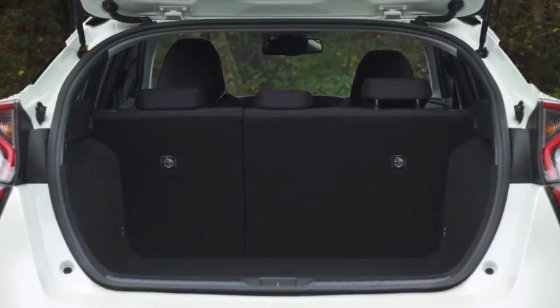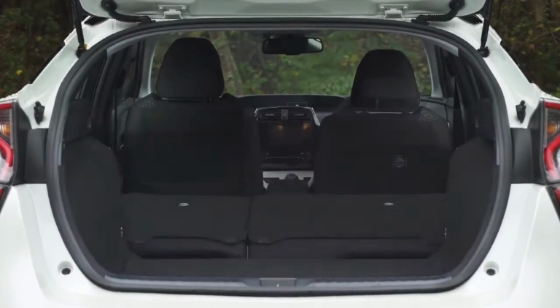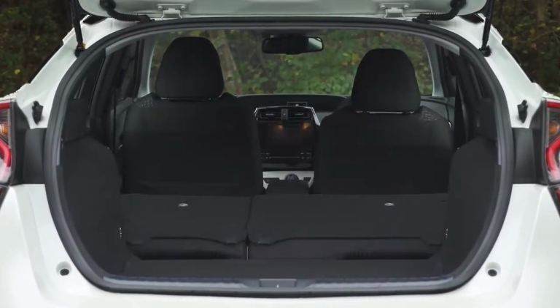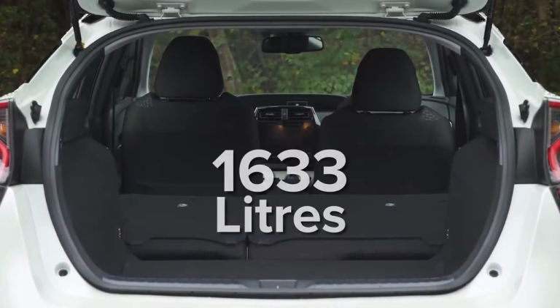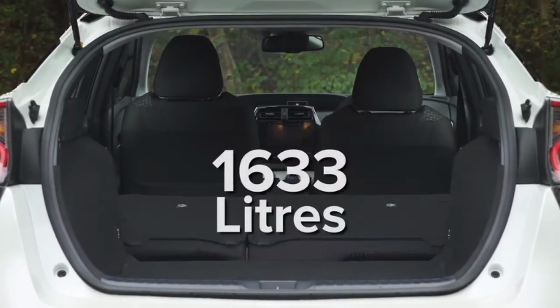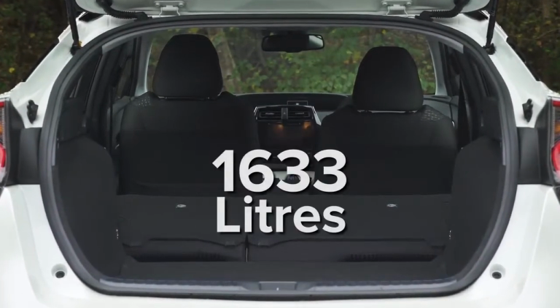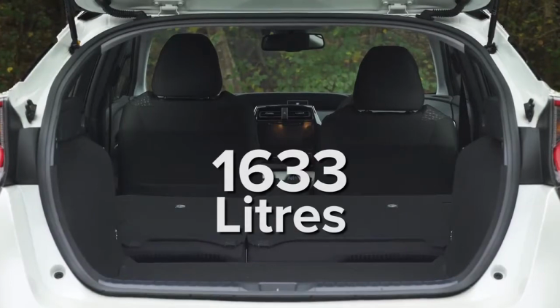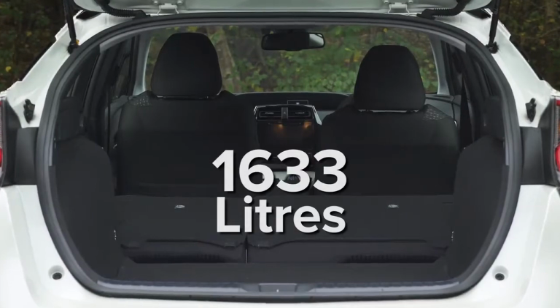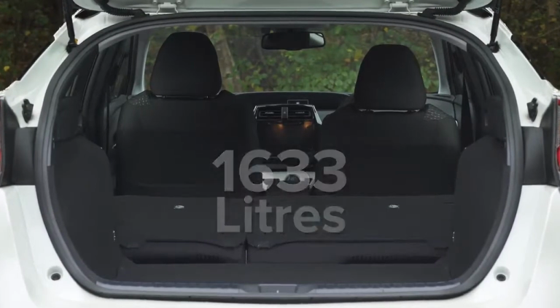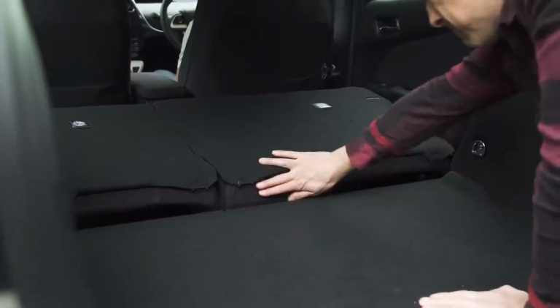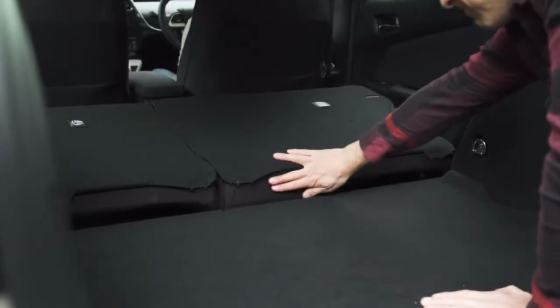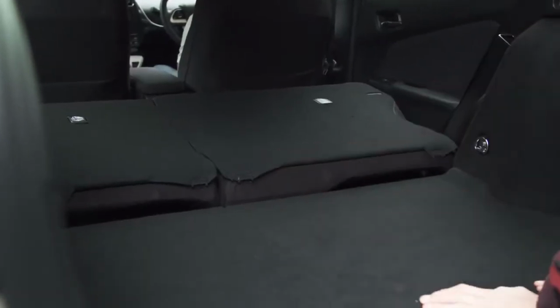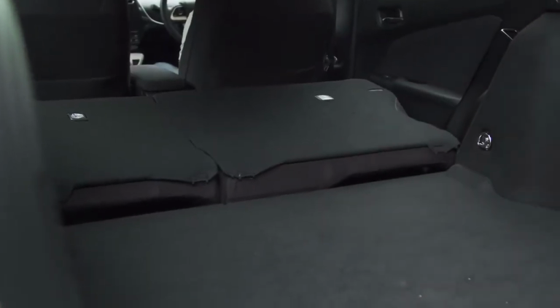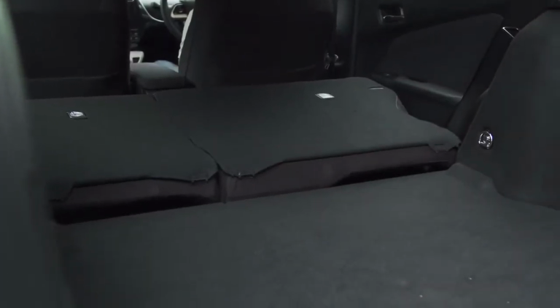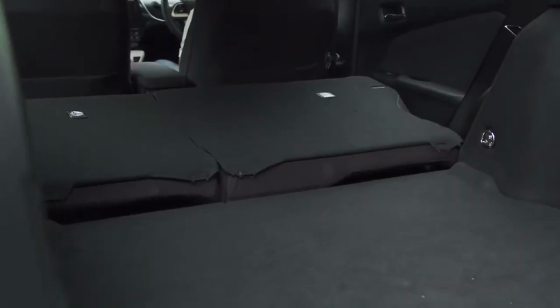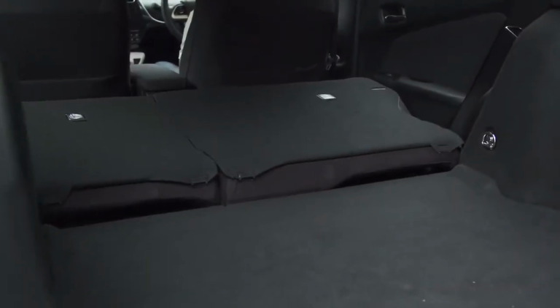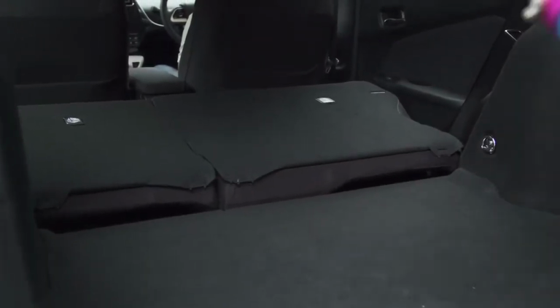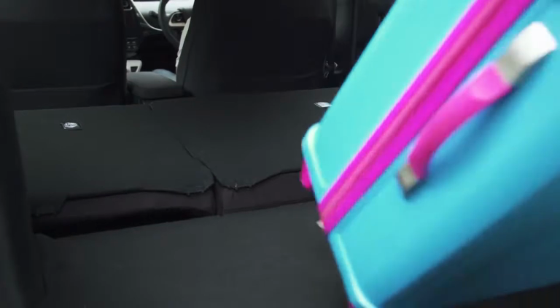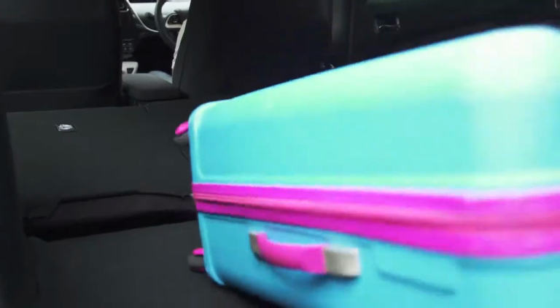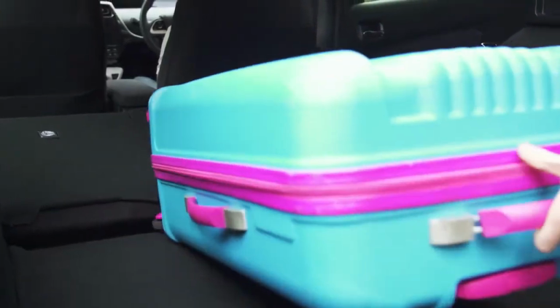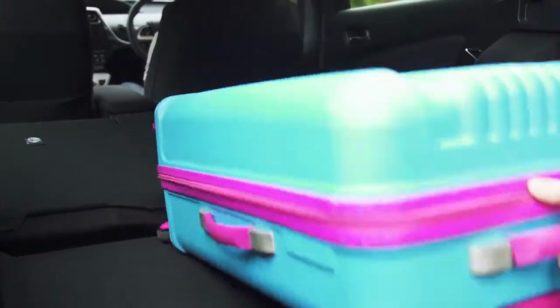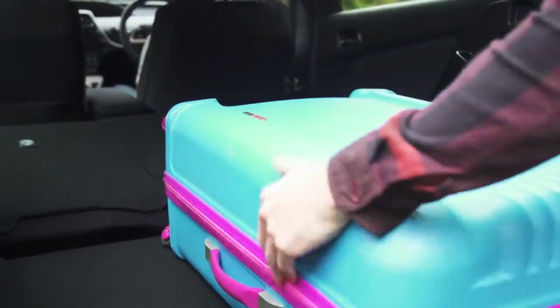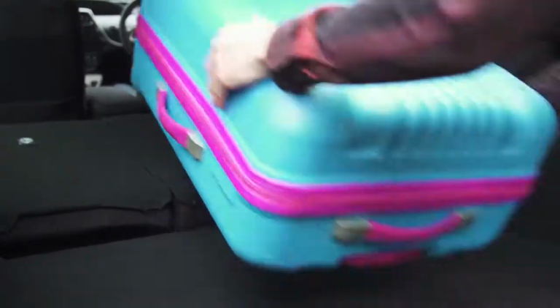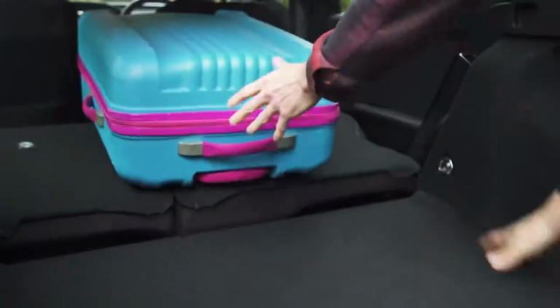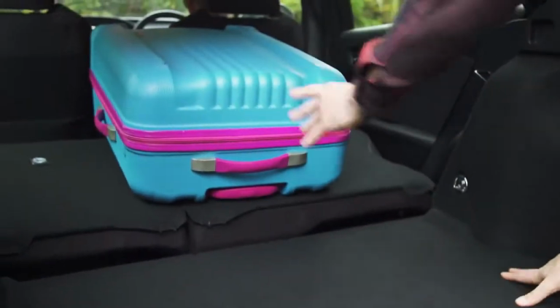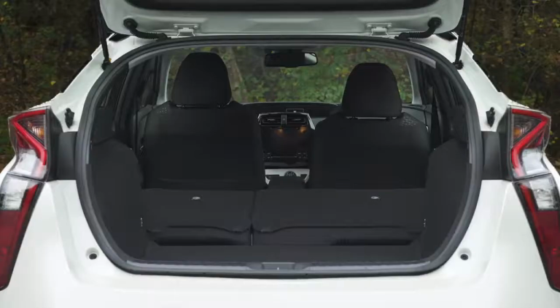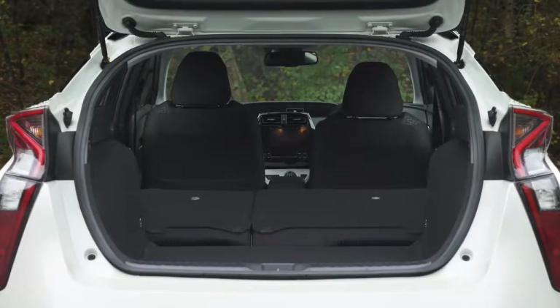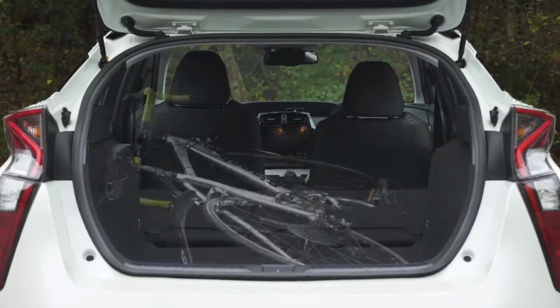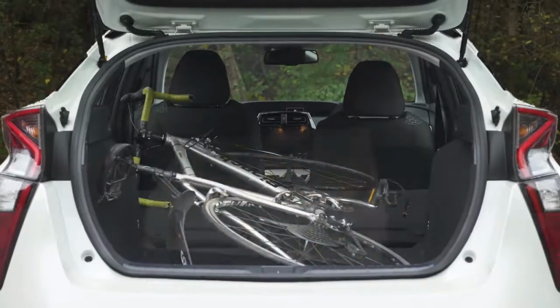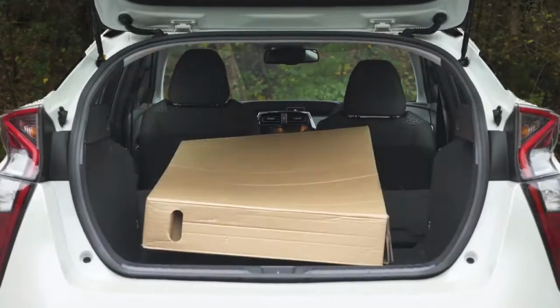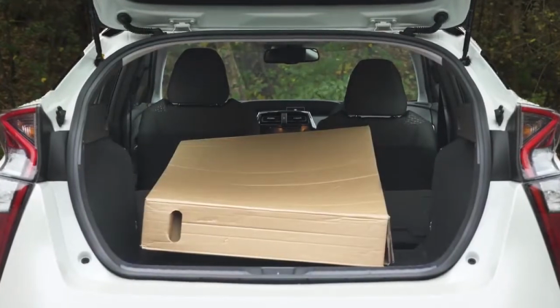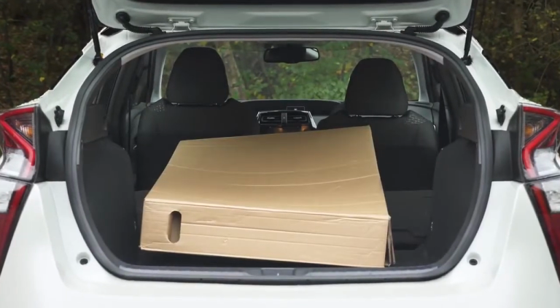With the seats folded down, the space grows to 1,633 litres. The seat backs have a 60-40 split, but when they're folded, there's quite a big hump in the floor, so it can be a bit of a pain to shove heavier items towards the front of the space. Still, there's enough space for a bike, and a big TV box fits easily.